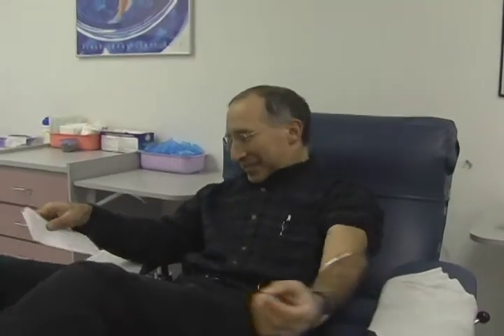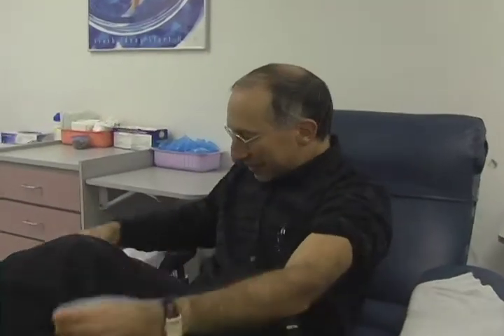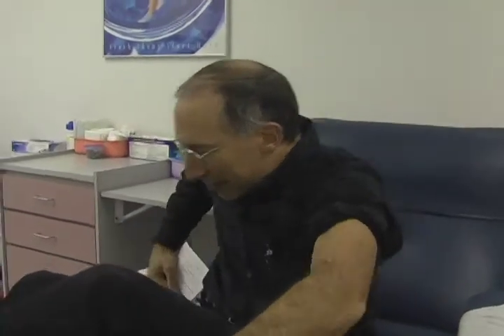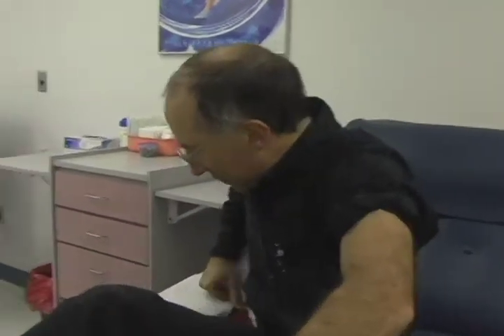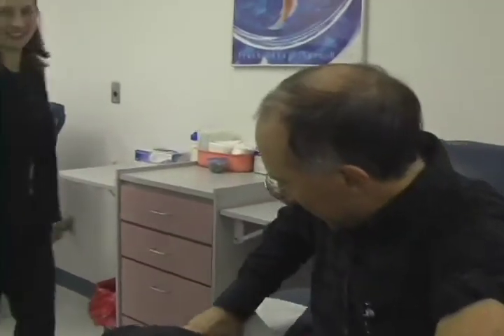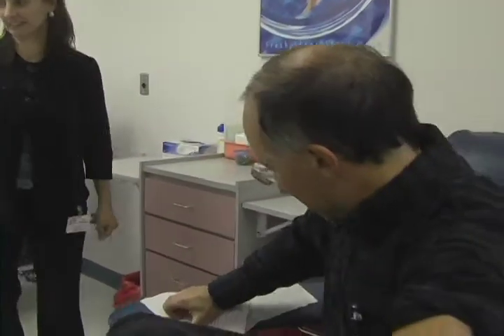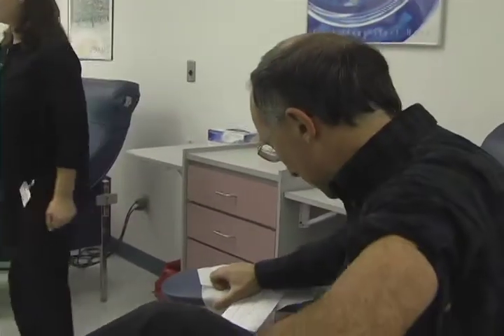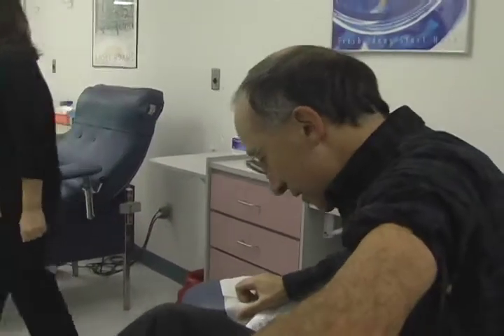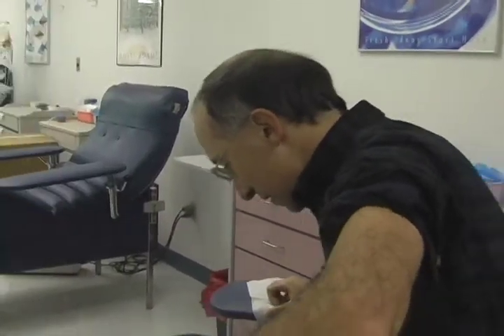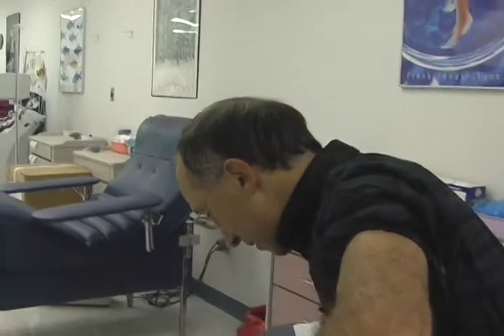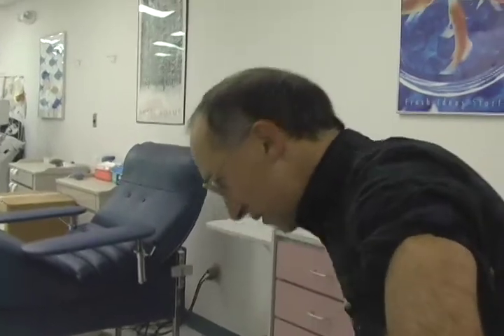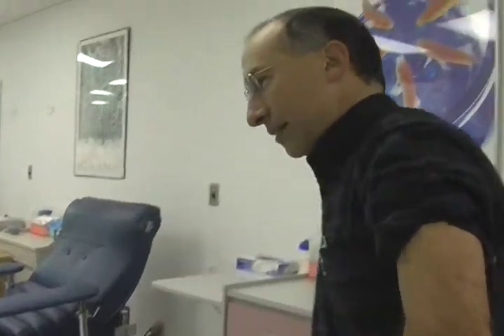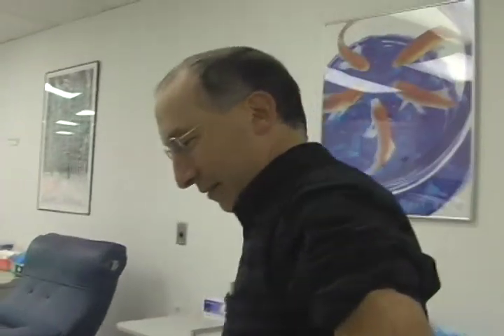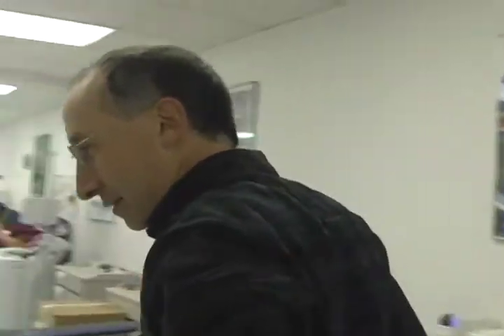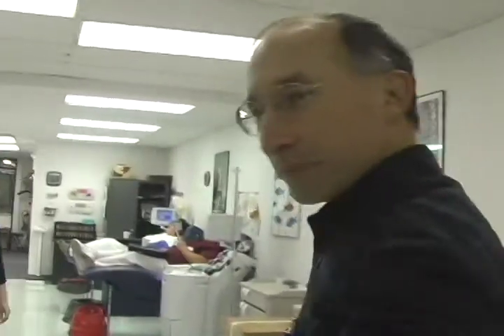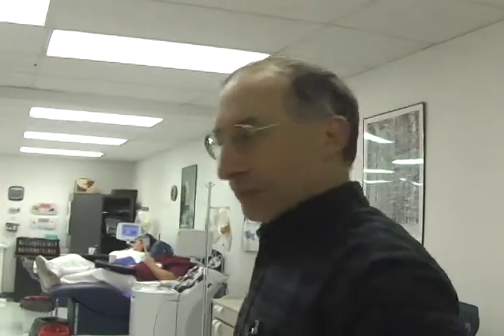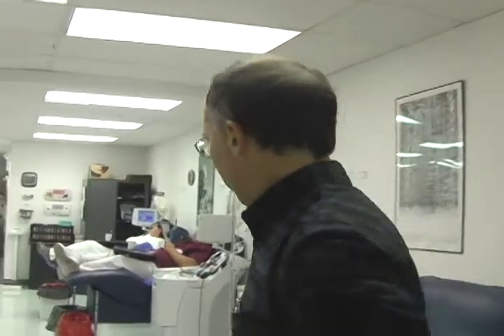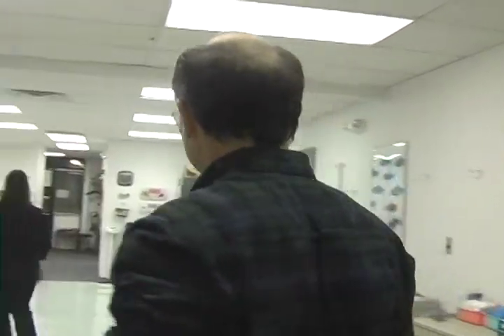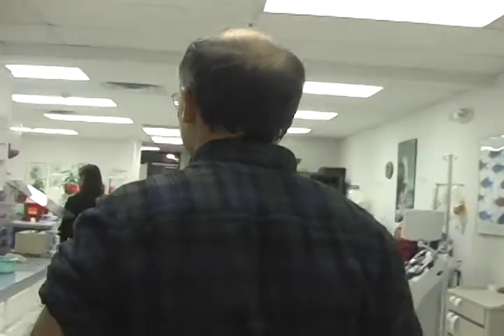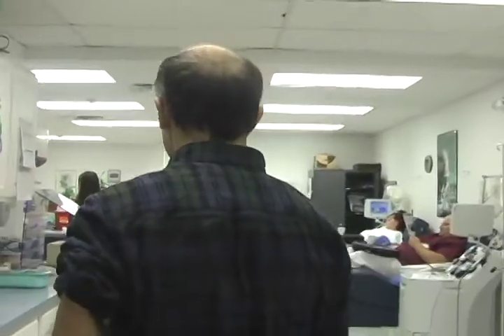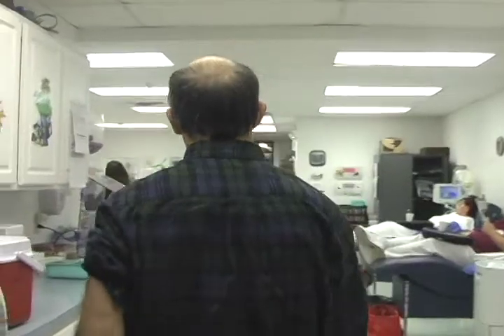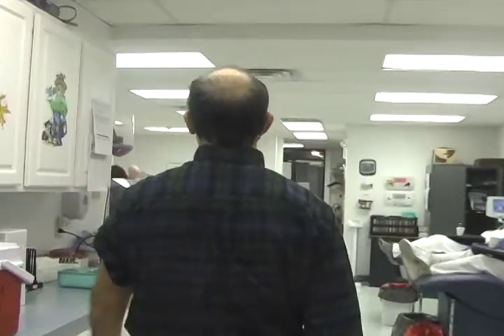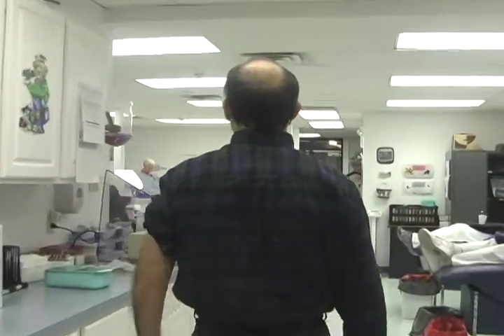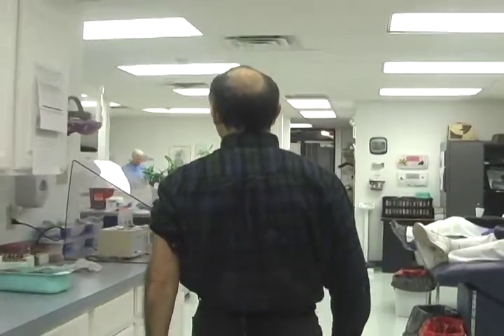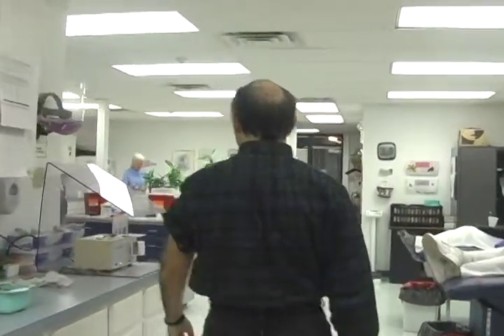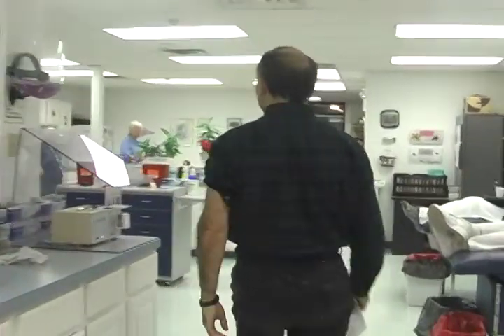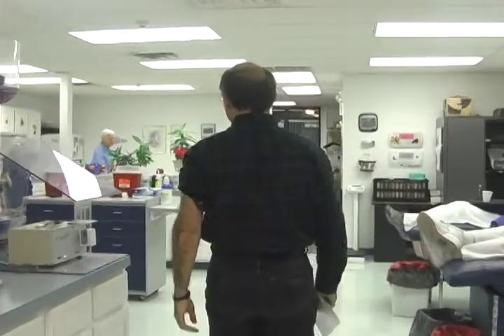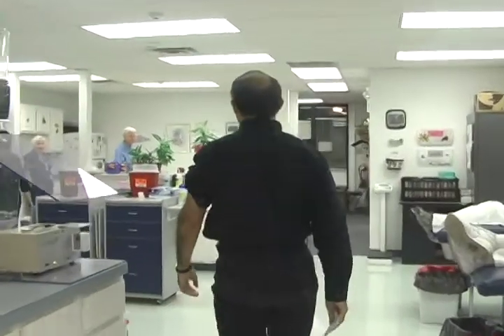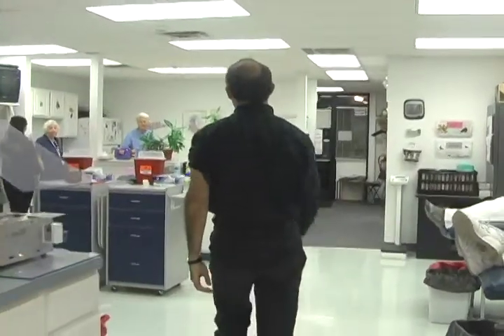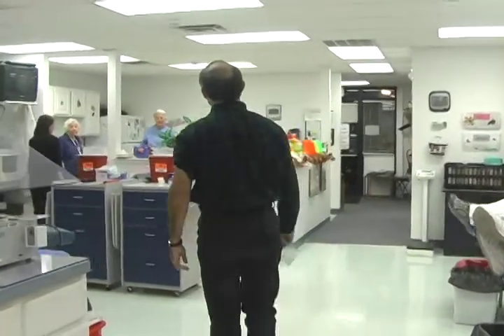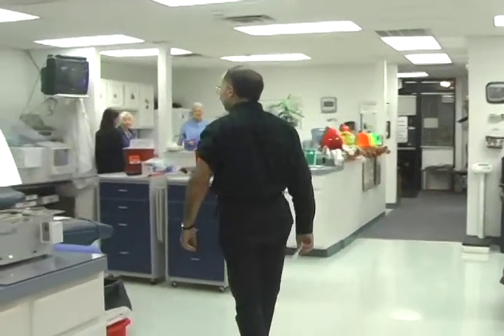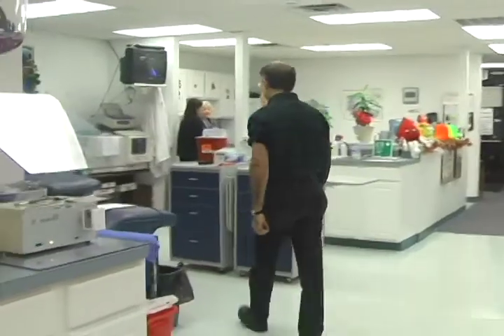Dr. Sachs has just finished the blood donation process. After that is complete, he will move to the canteen area where he will have snacks and juice for a certain amount of time to rest before he can go back out to his normal life of being a radiologist.